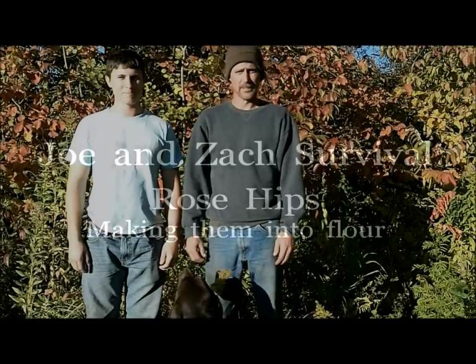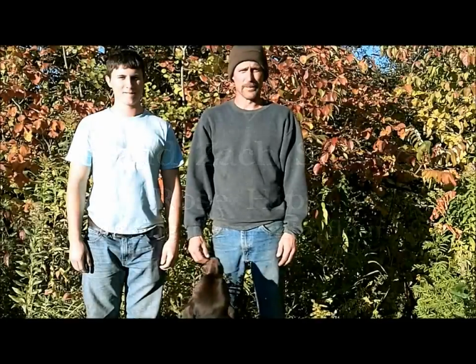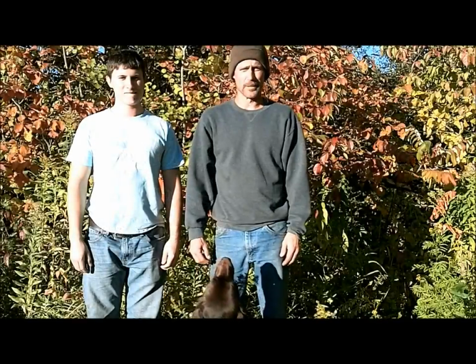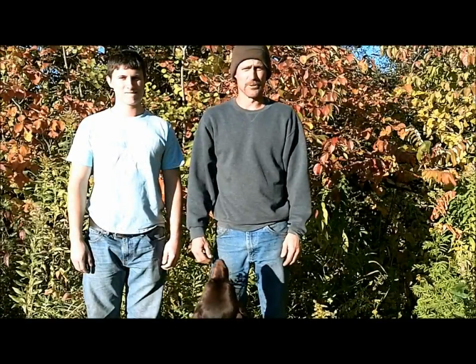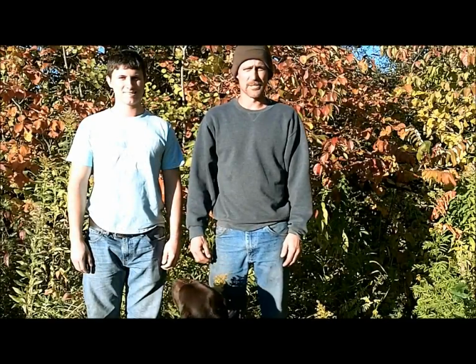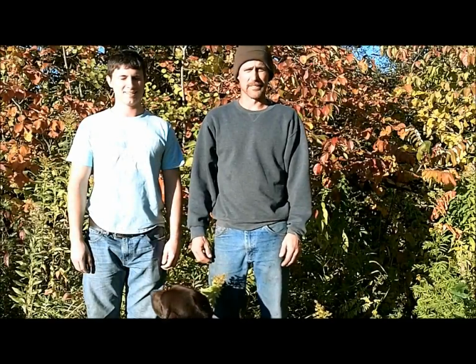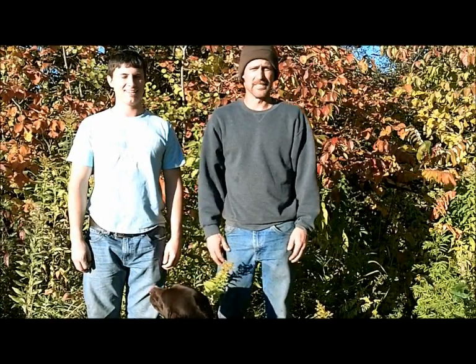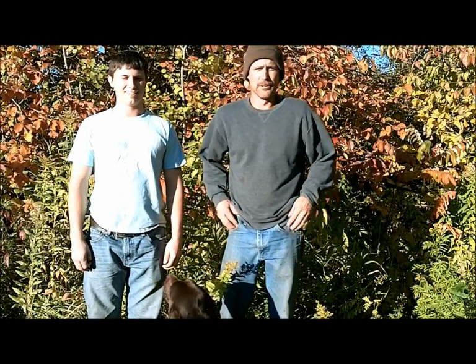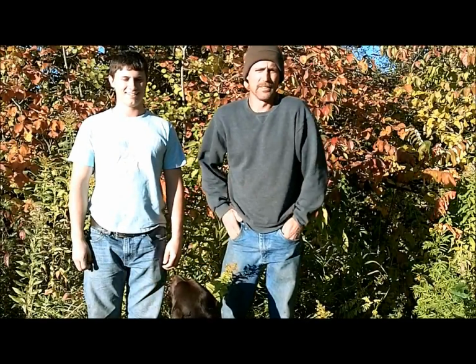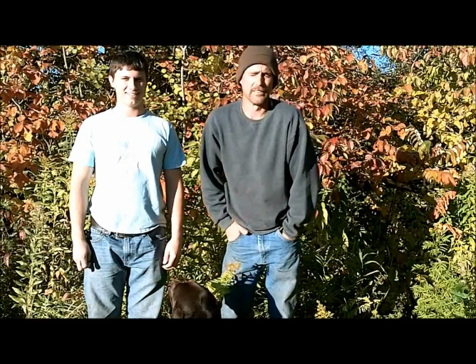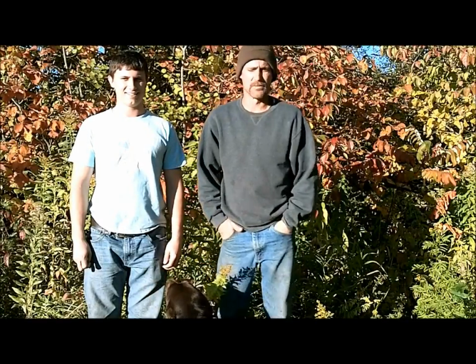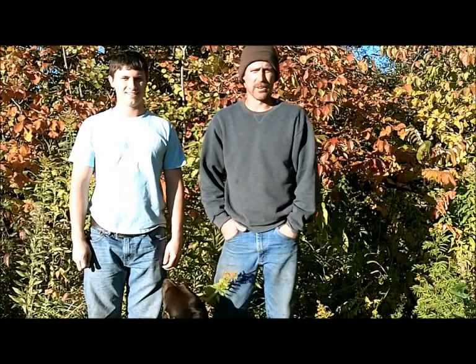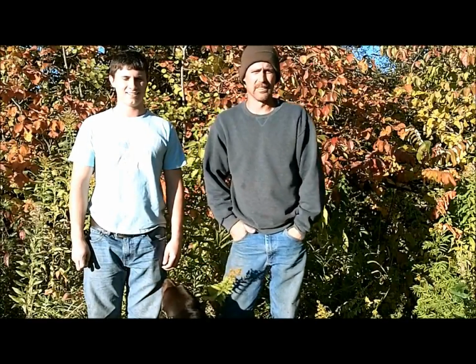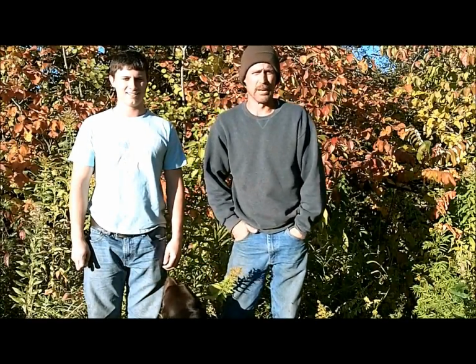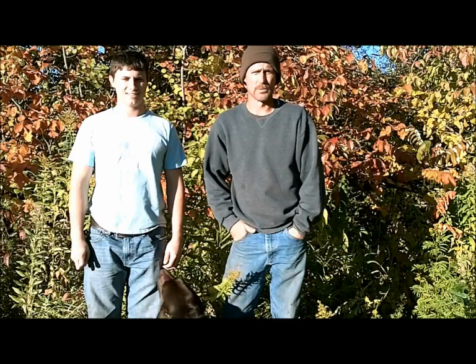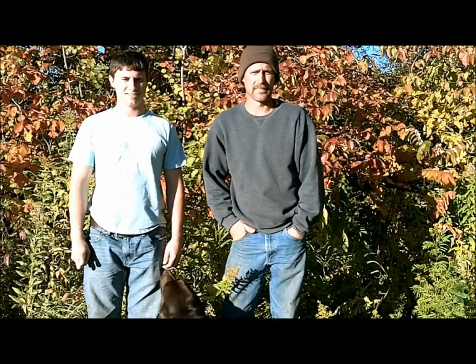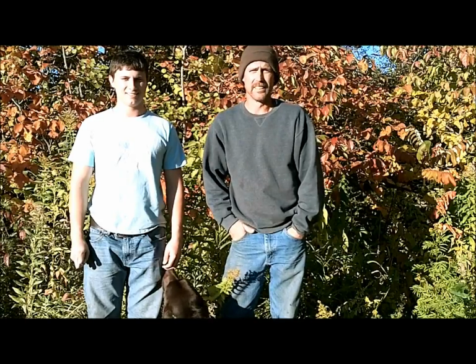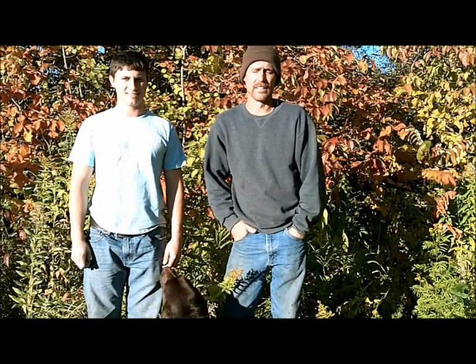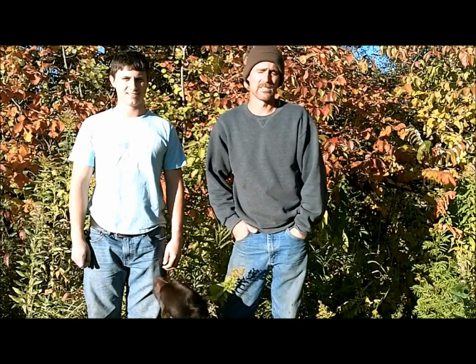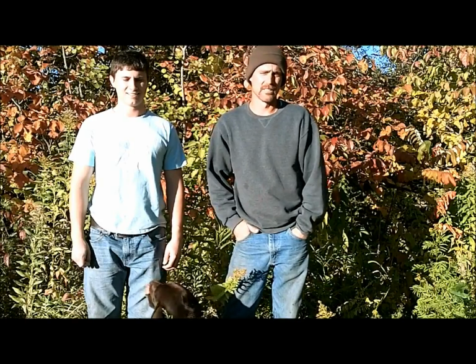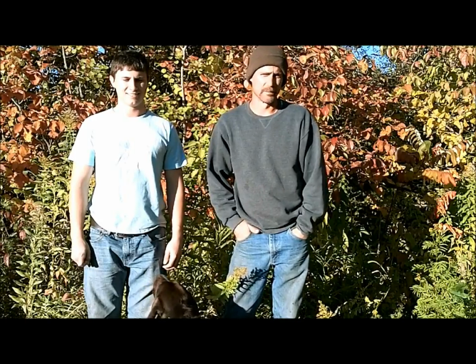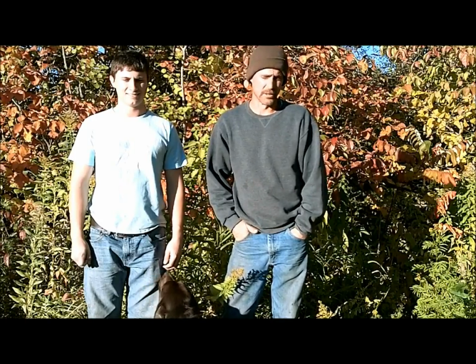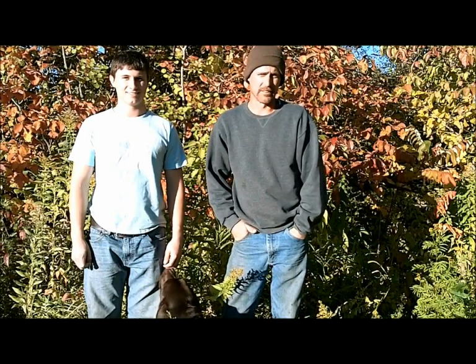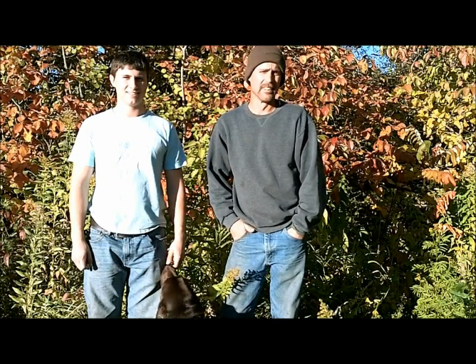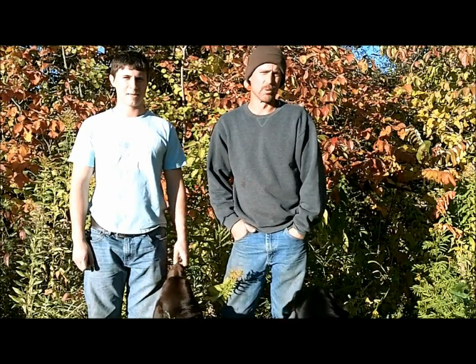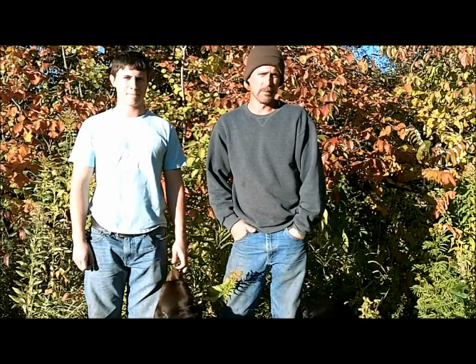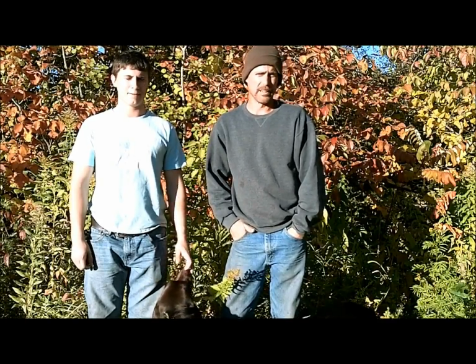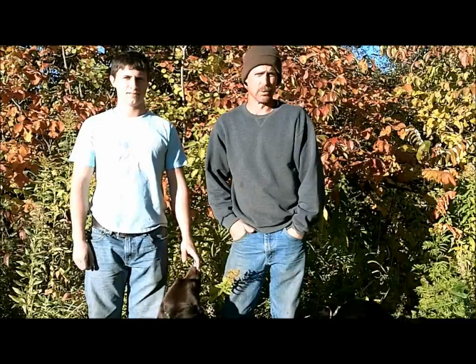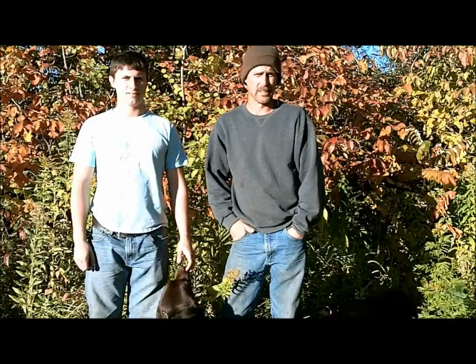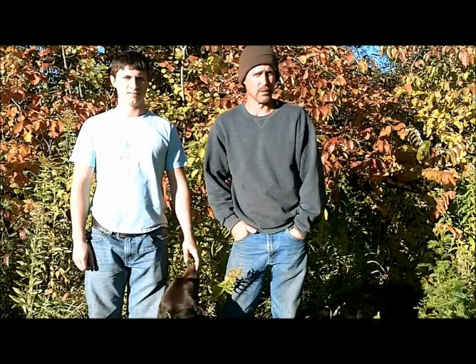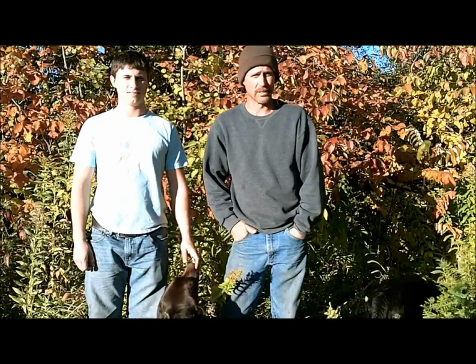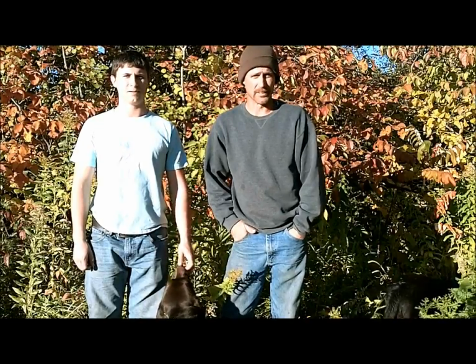Hello everyone and welcome to Joe and Zach's Survival. Today we're going to do a wild edibles video on the wild rose plant. It's late in the season — fall just started — so we're going to focus on the rose hip and what we can do with it.